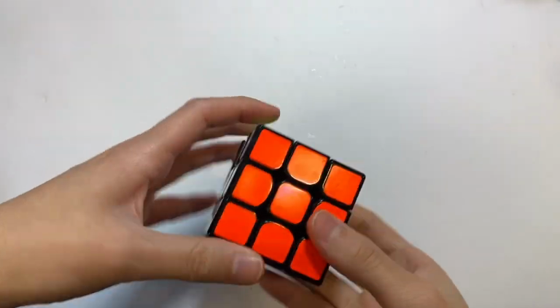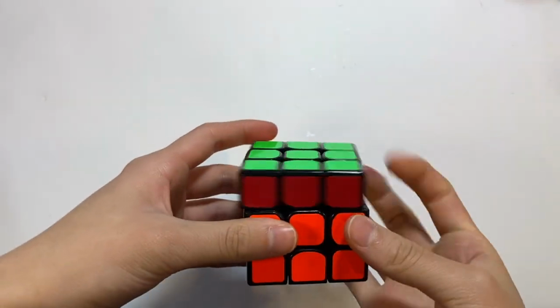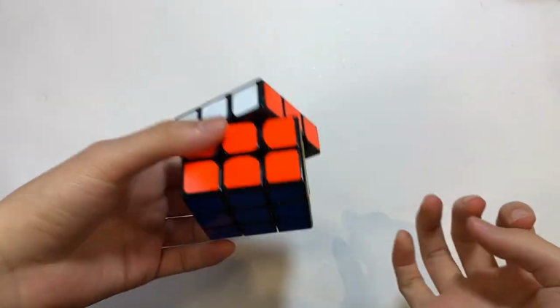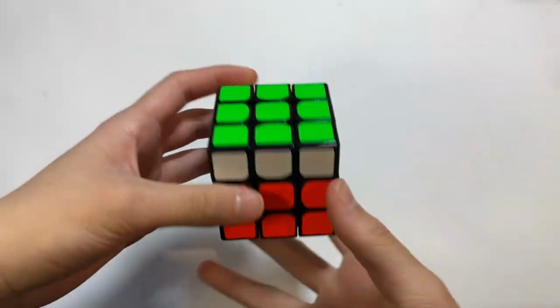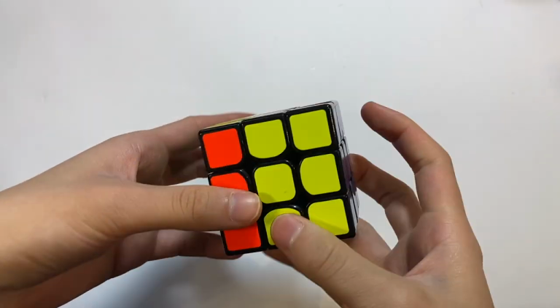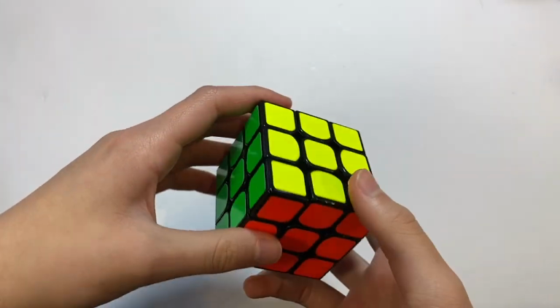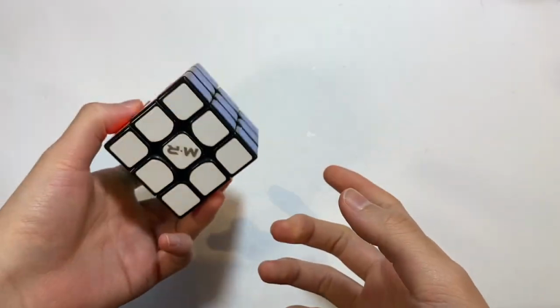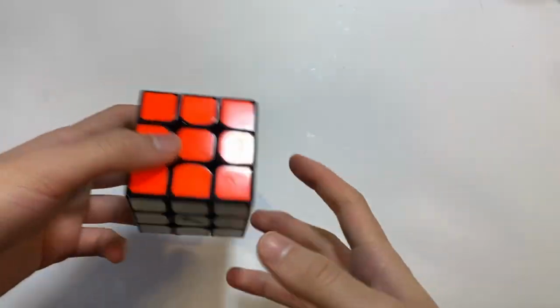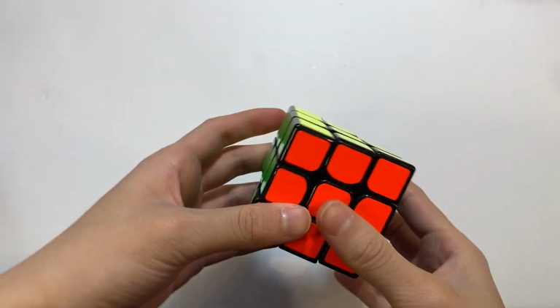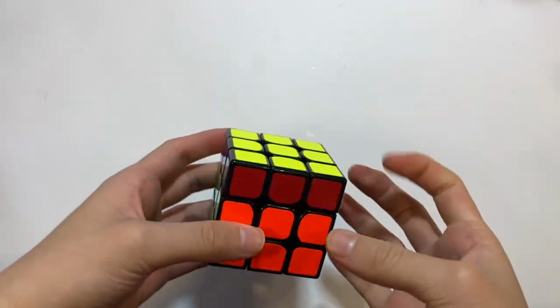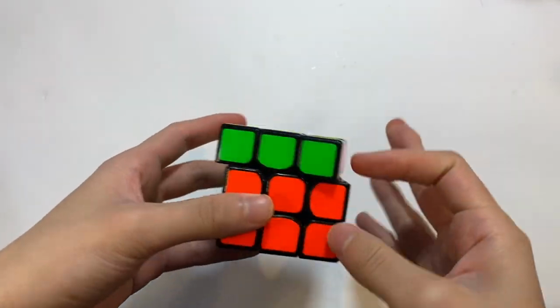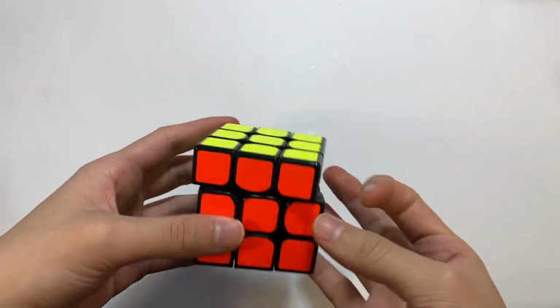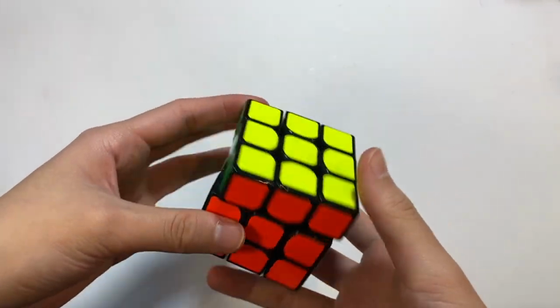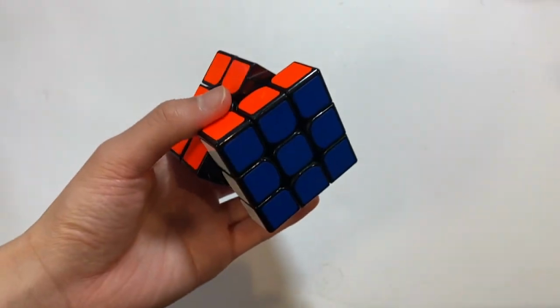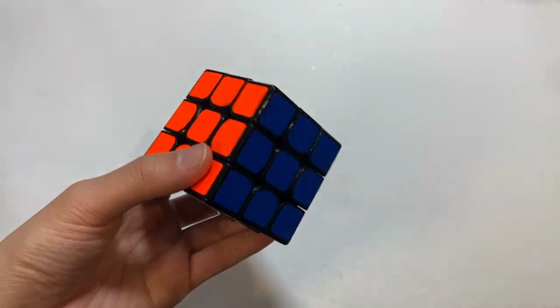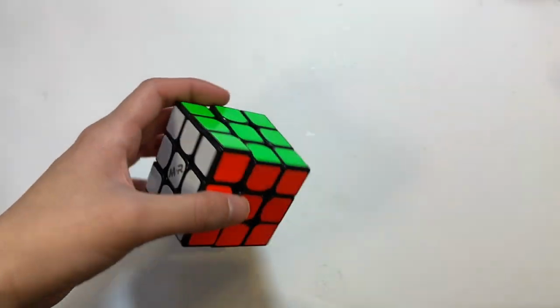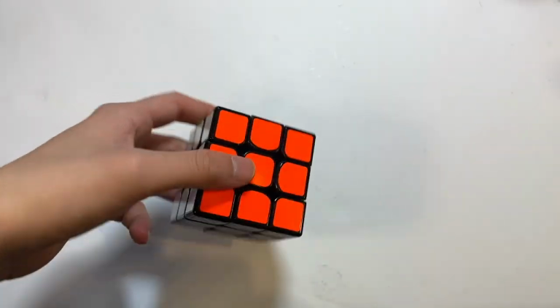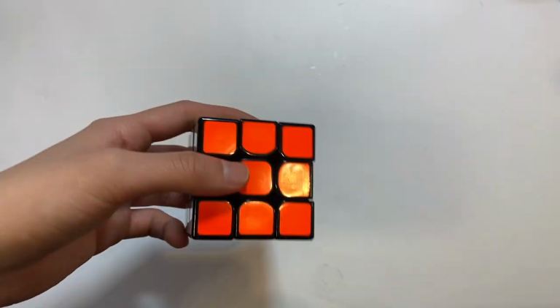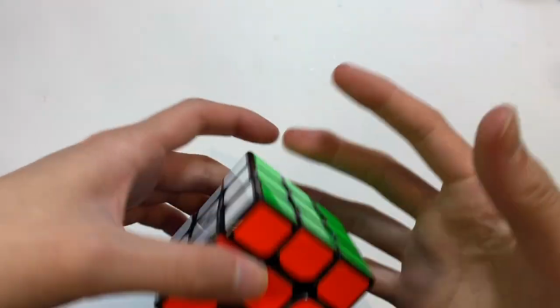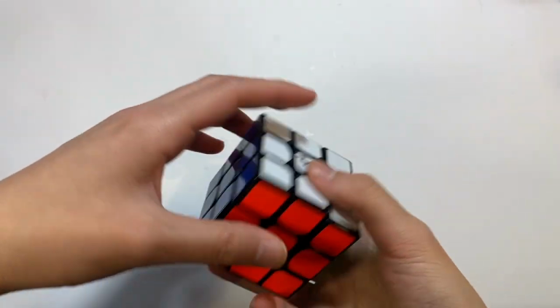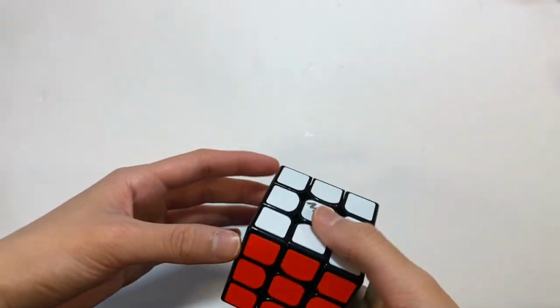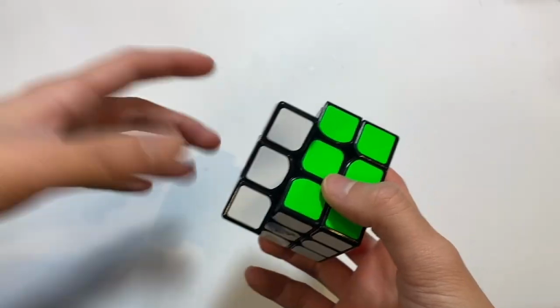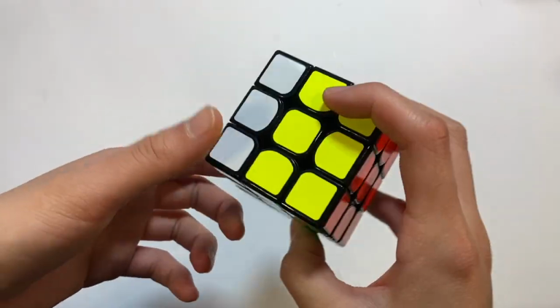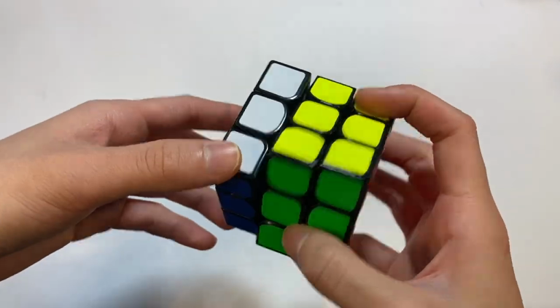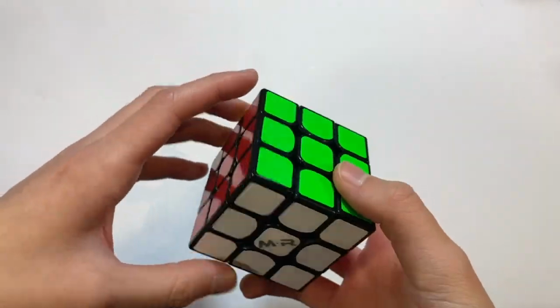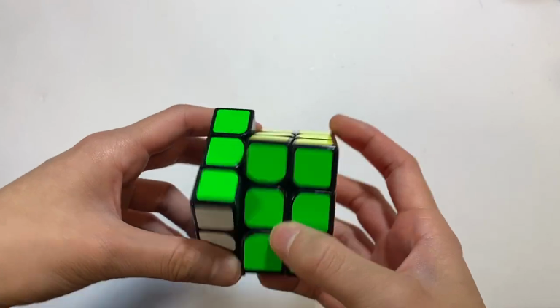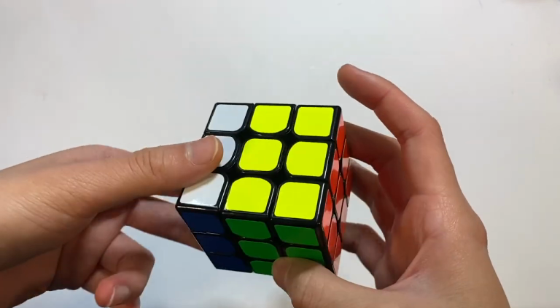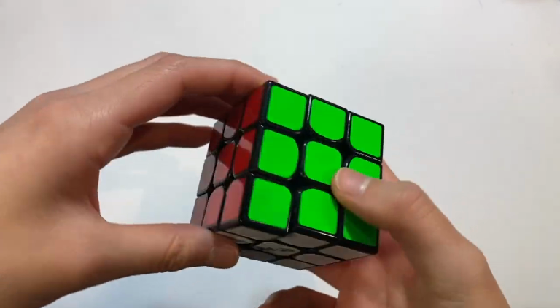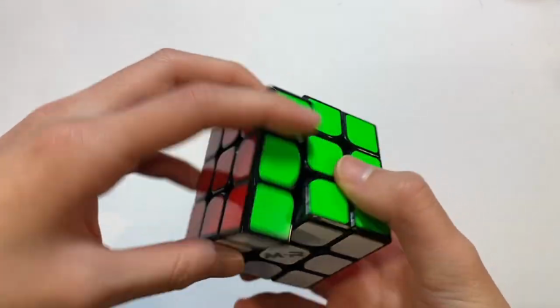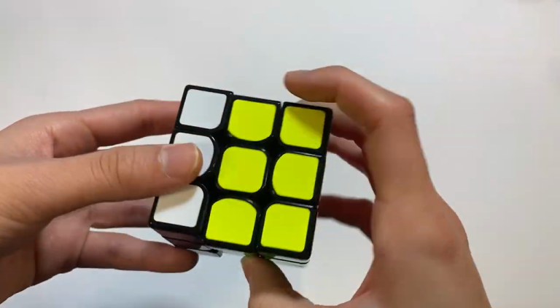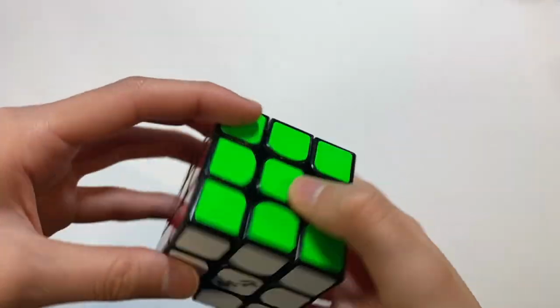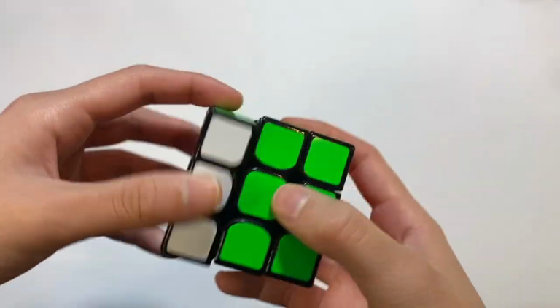Here is the Repulsion 3x3, which I unboxed a few weeks ago. The main thing about it is that it contains magnets that actually repel each other — within the core there are repelling magnets, which gives it a sort of unique bumpy feel.